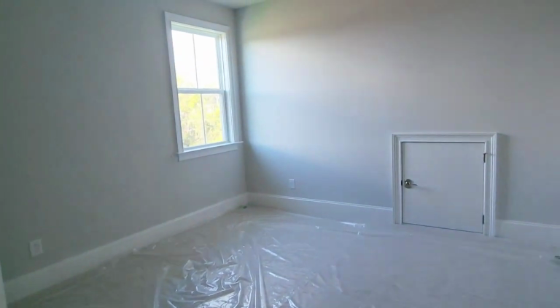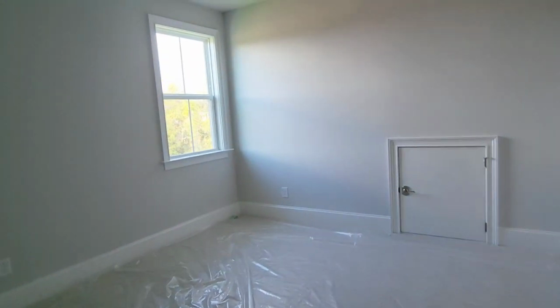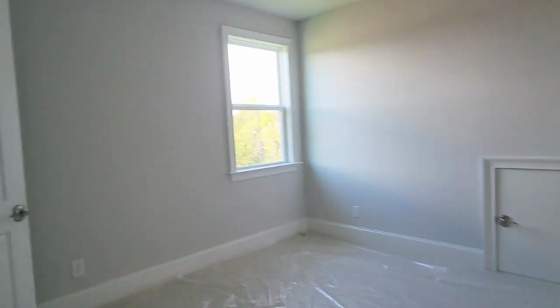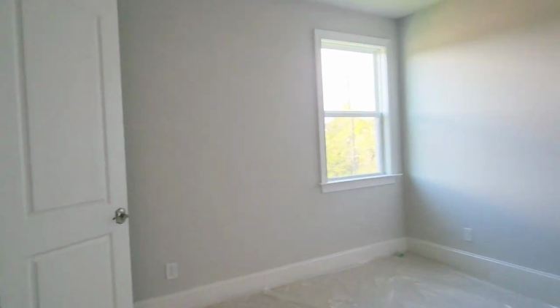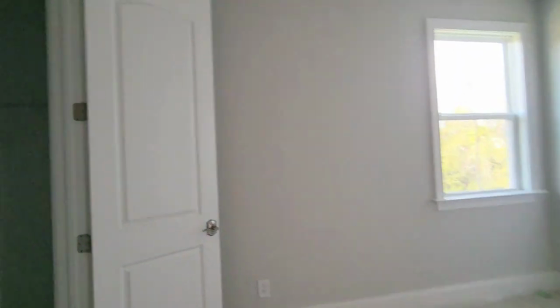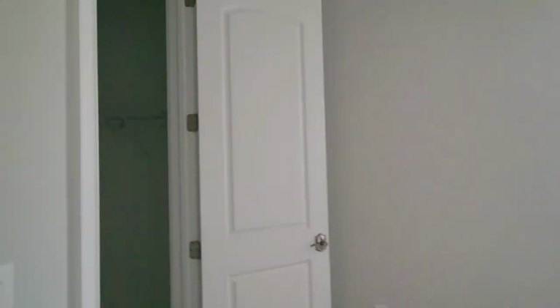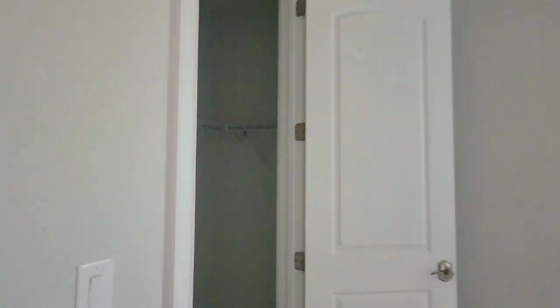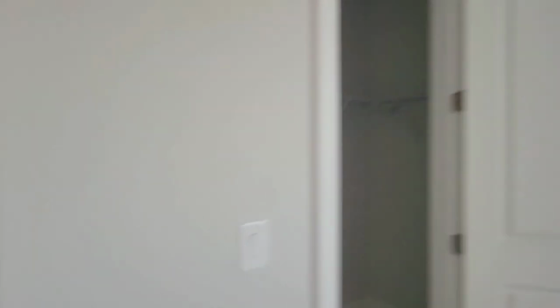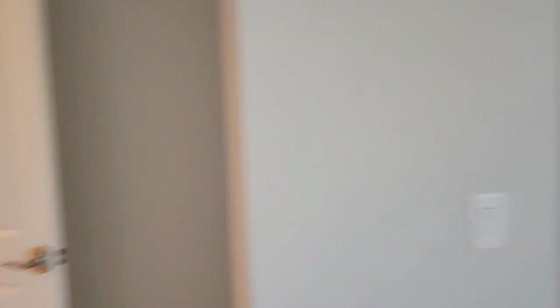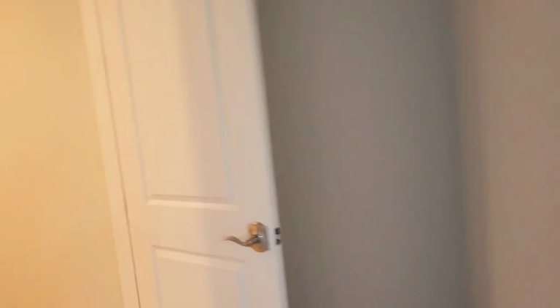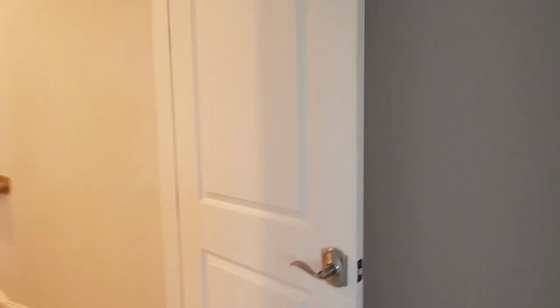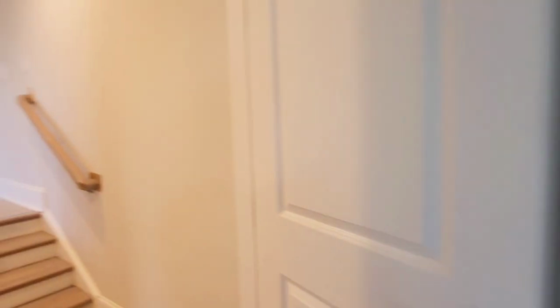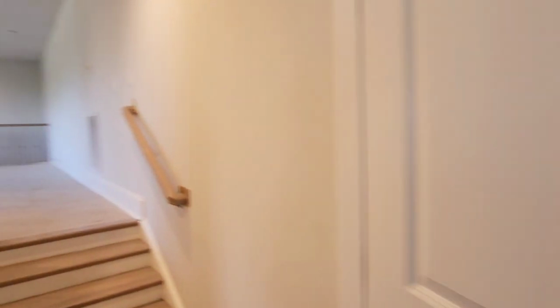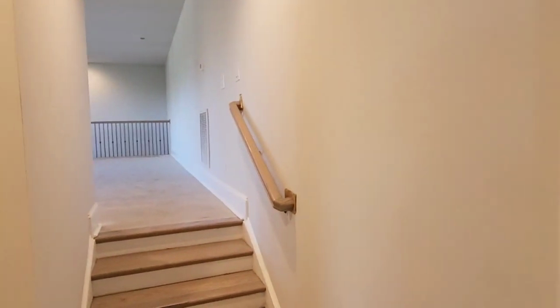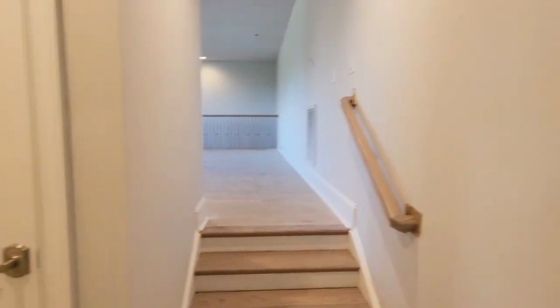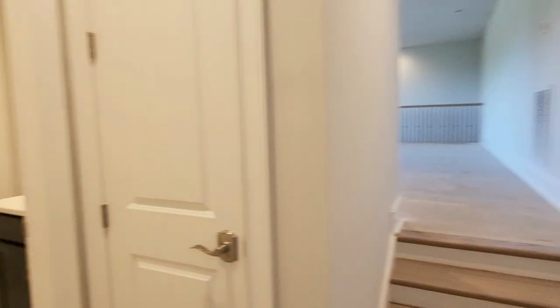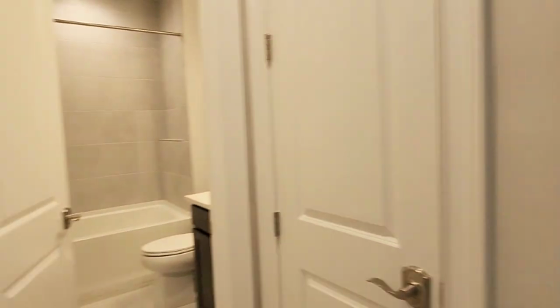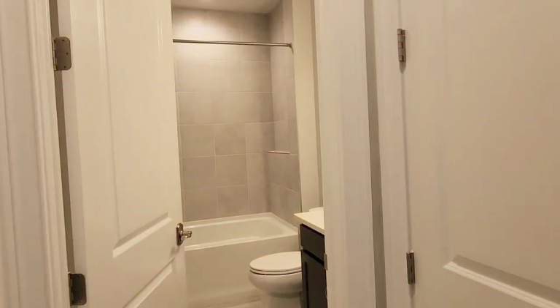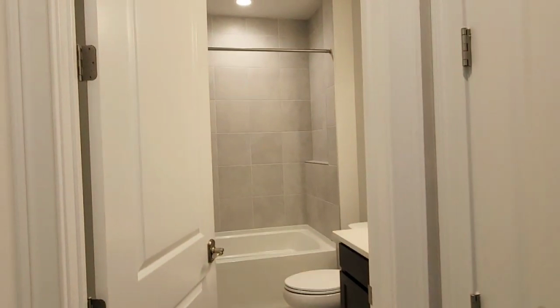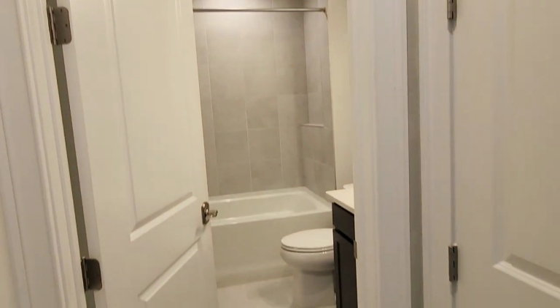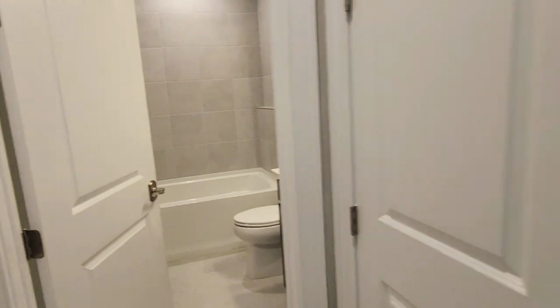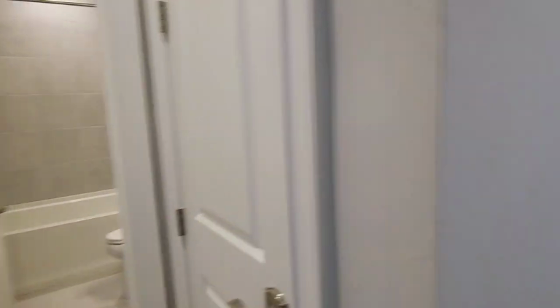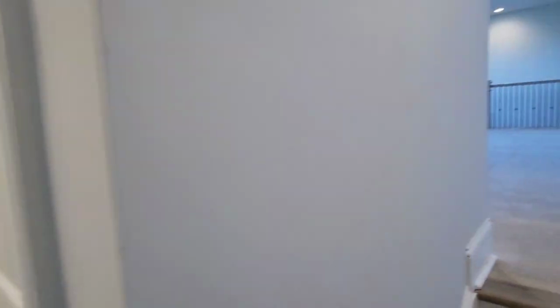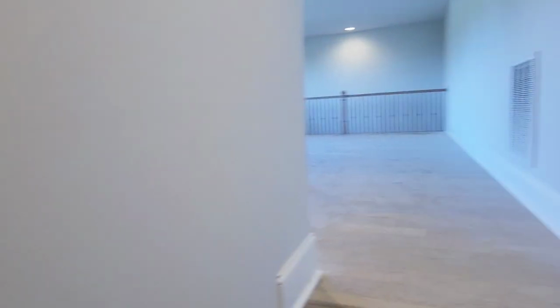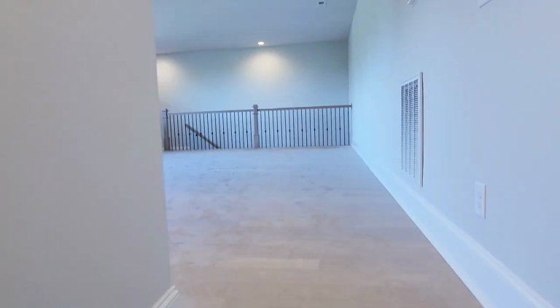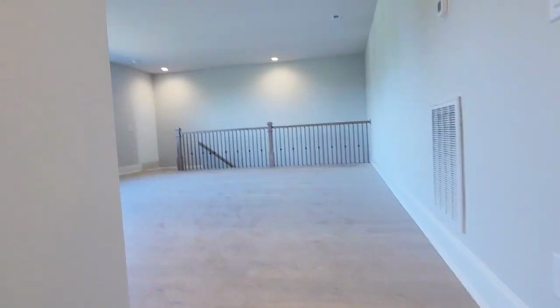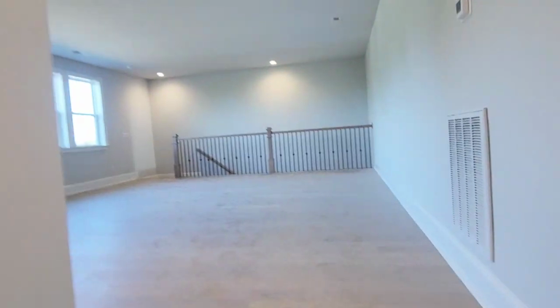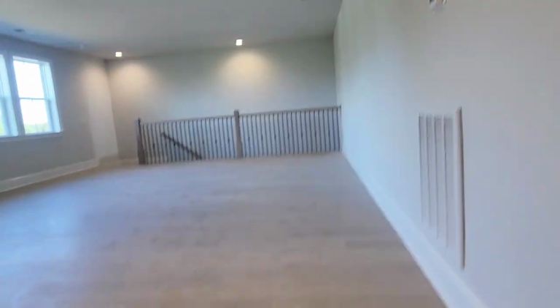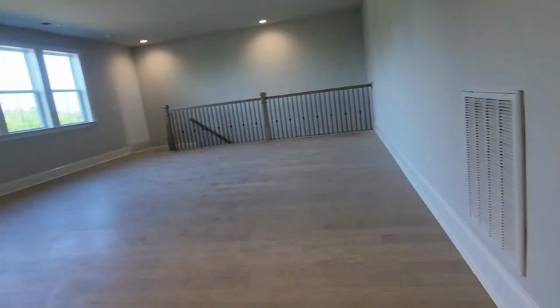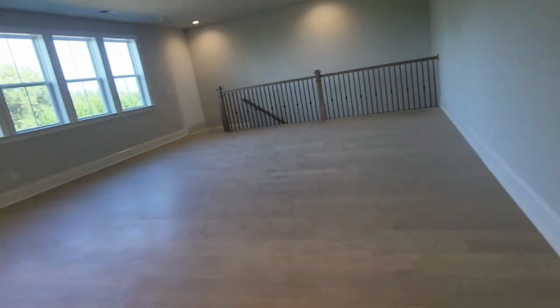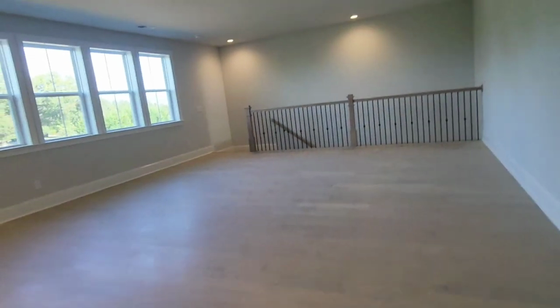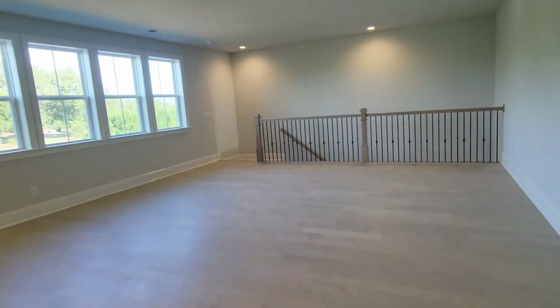I hope you've fallen in love with the Aspen Floor Plan at the Estates of Marvin Branch Community as much as I have. If you're ready to make this dream home yours, don't hesitate to reach out to me. Thanks for joining me on this virtual tour. See you next time. Bye.